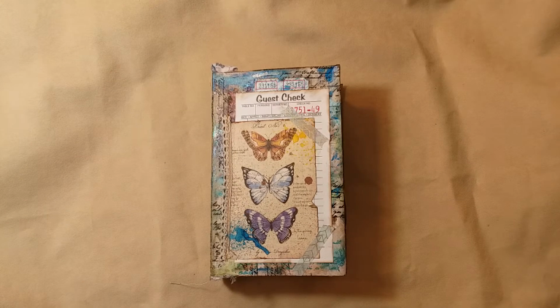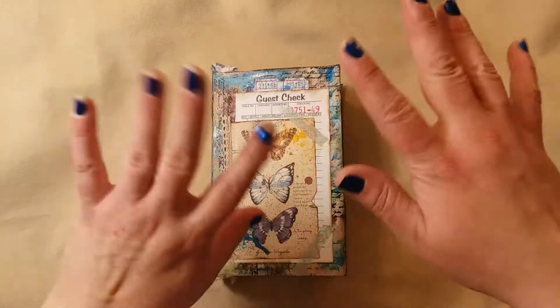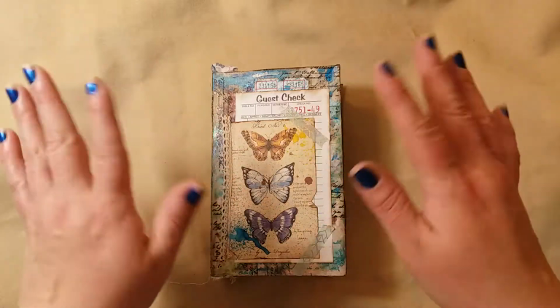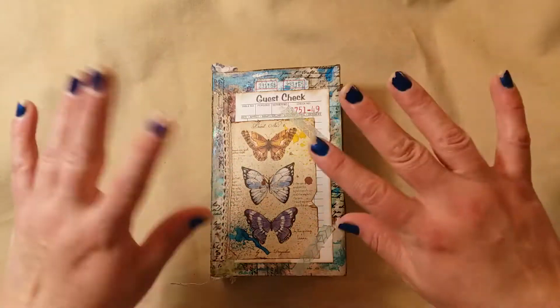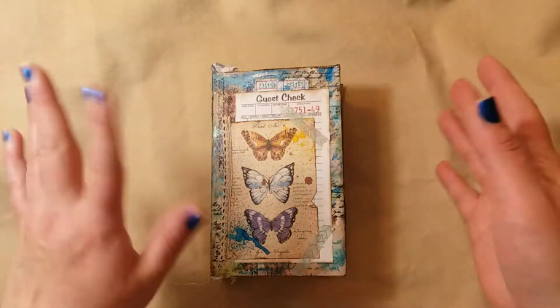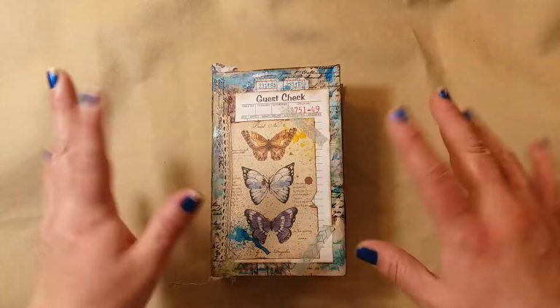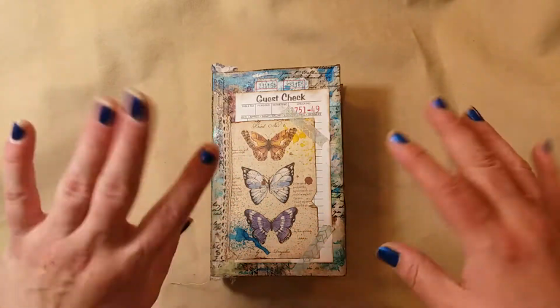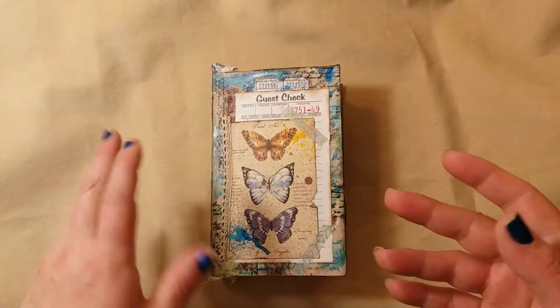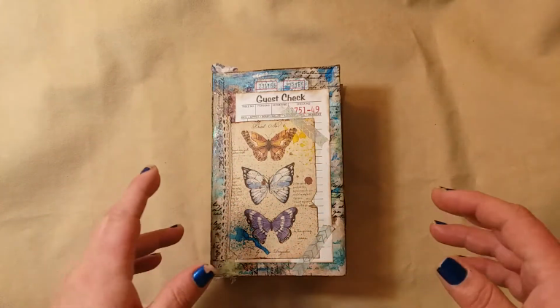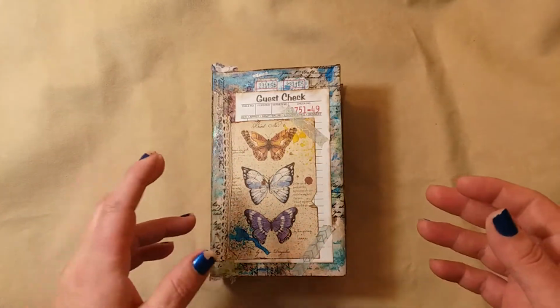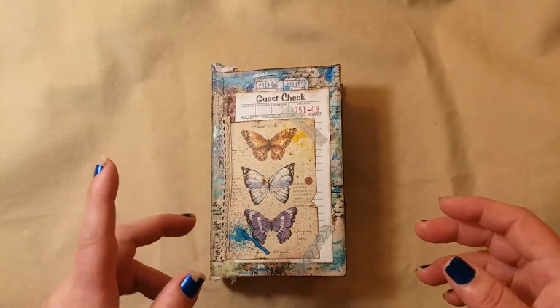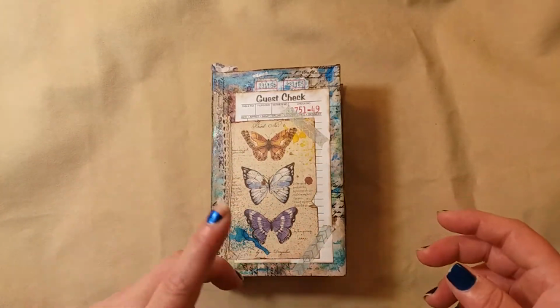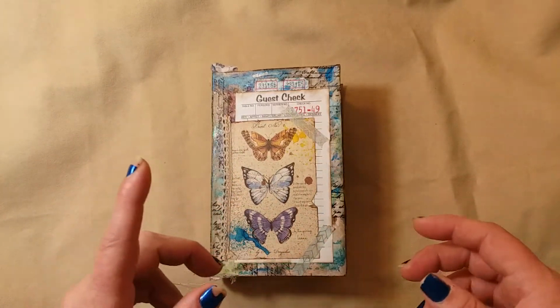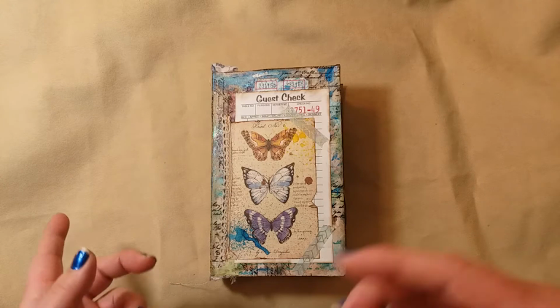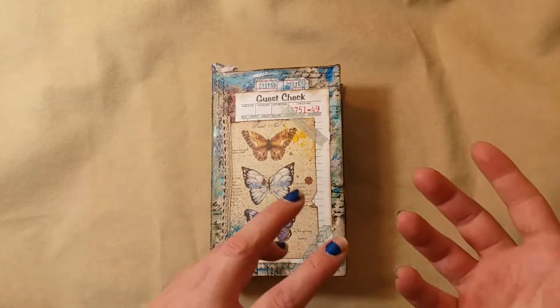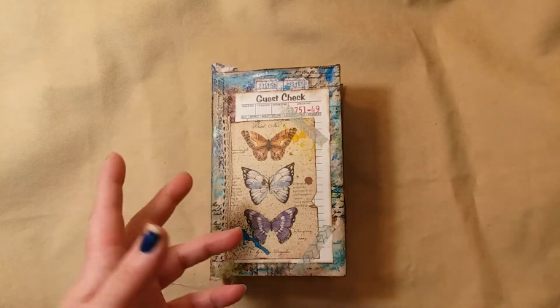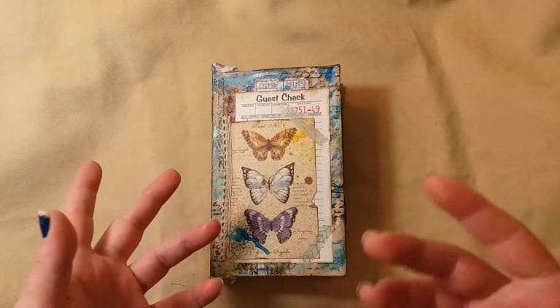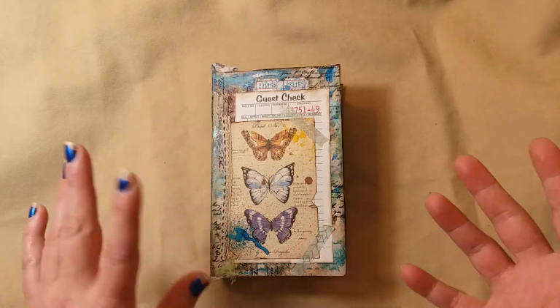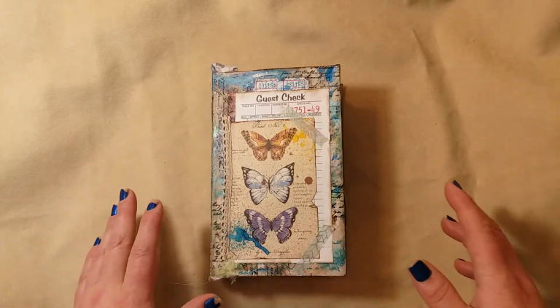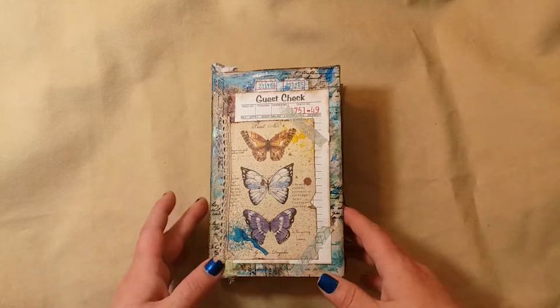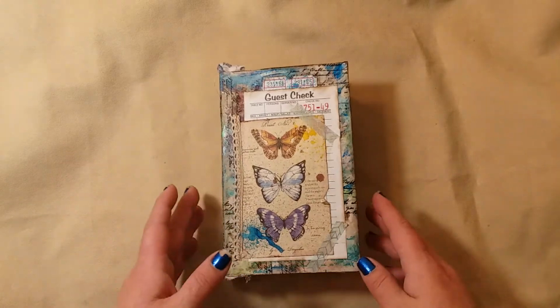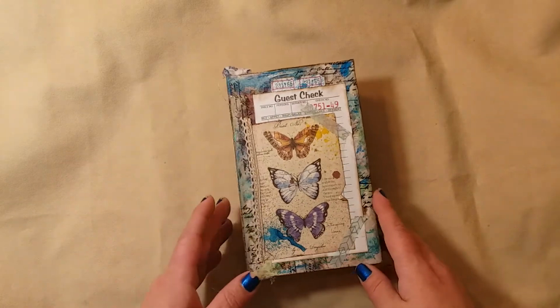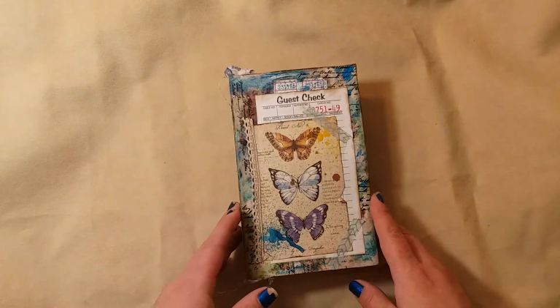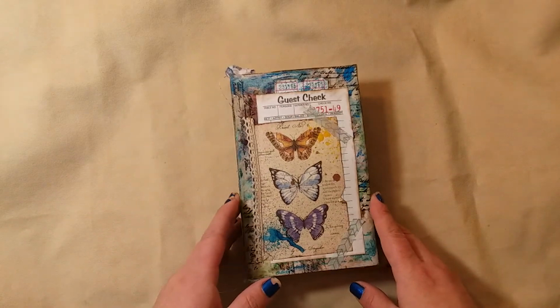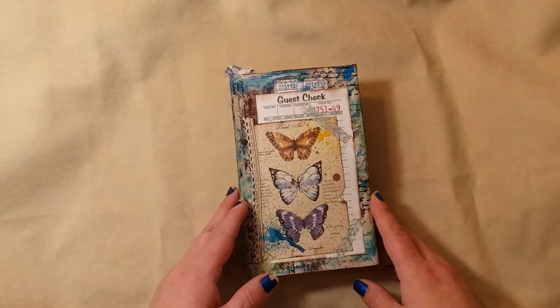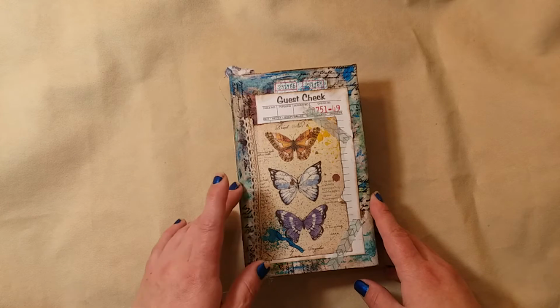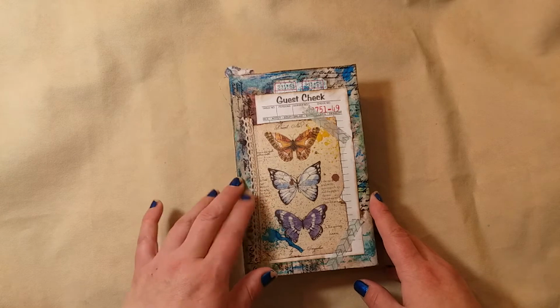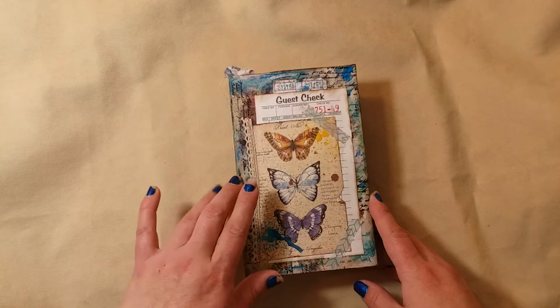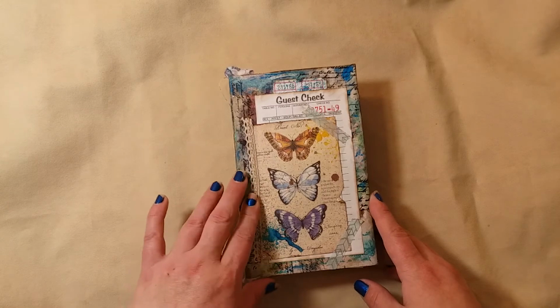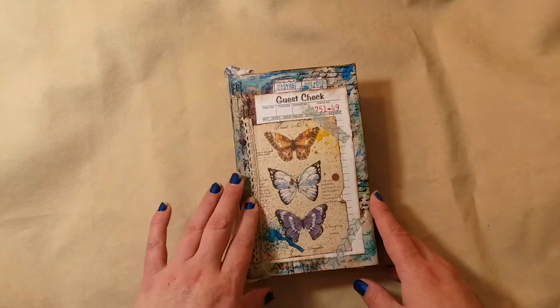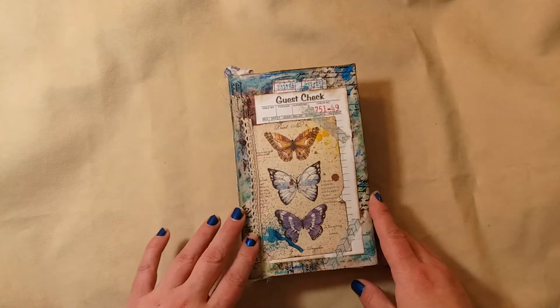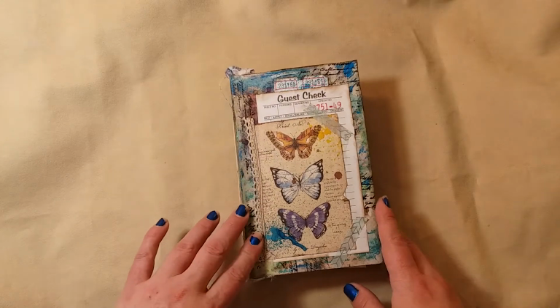Good morning, ladies — or good evening or afternoon, I said that backwards — but I just wanted to do a flip-through of this little journal that I finished.